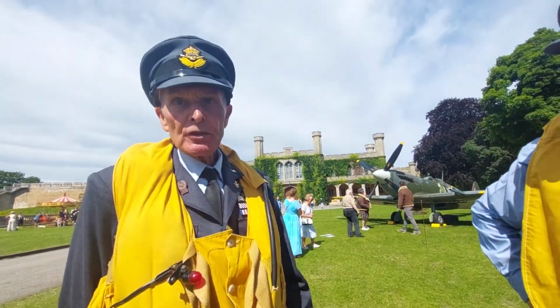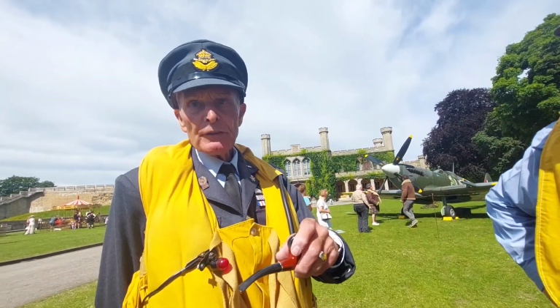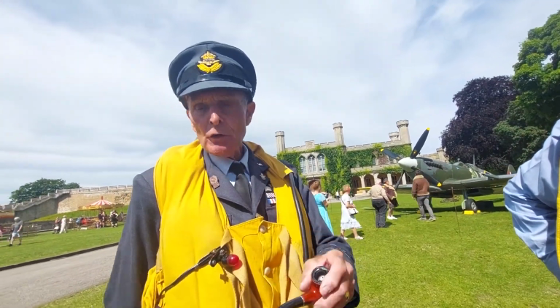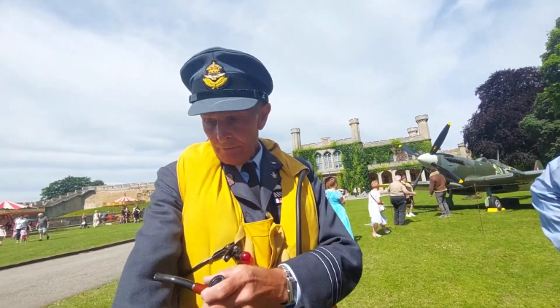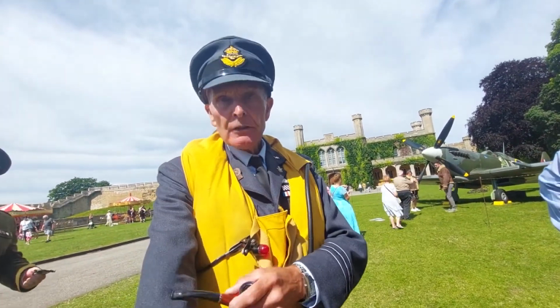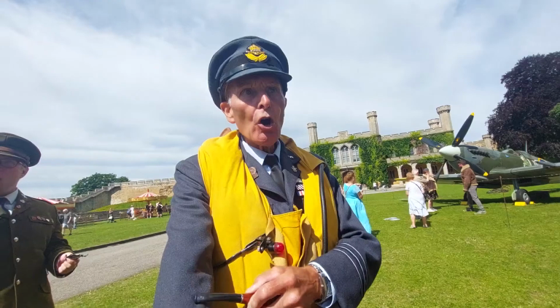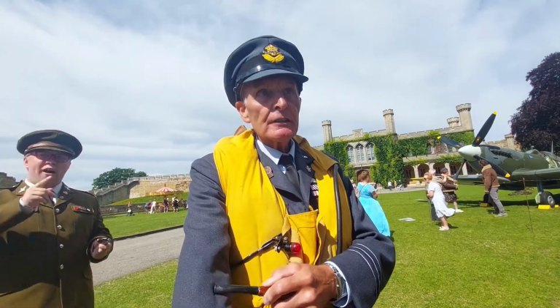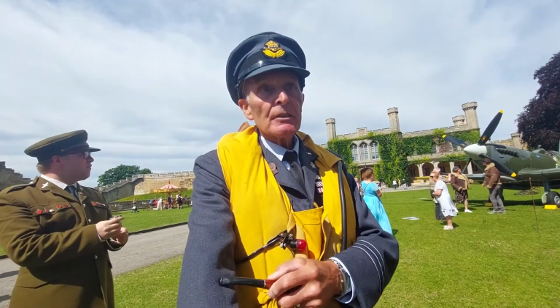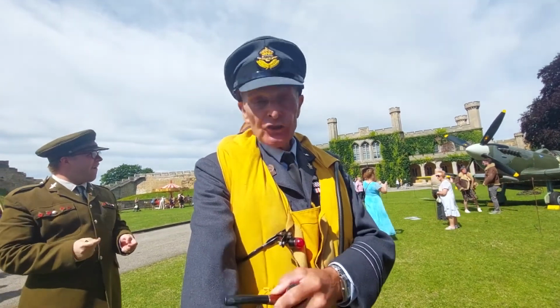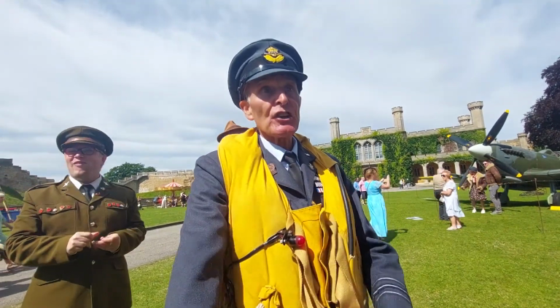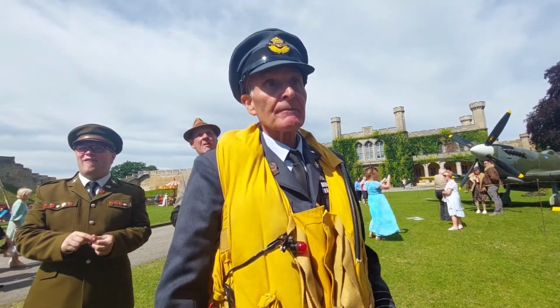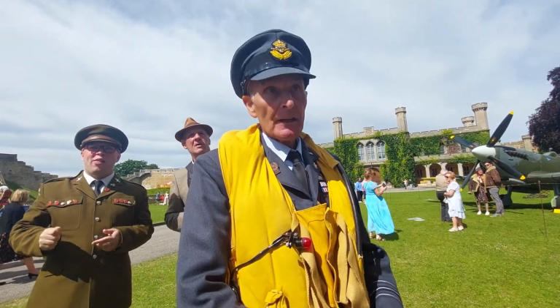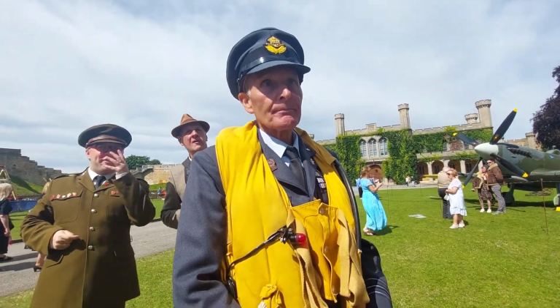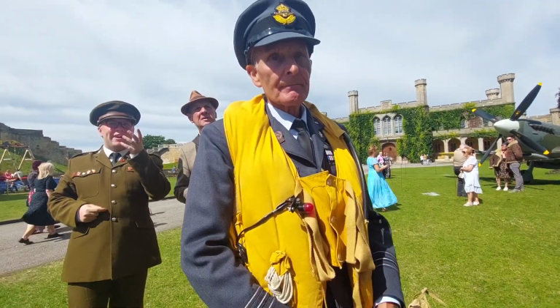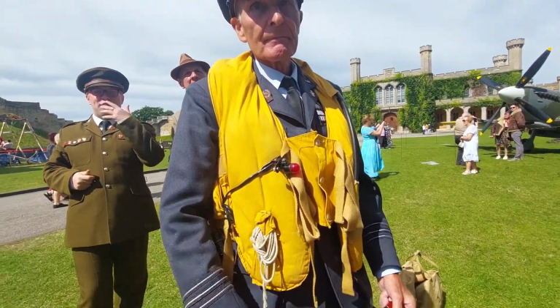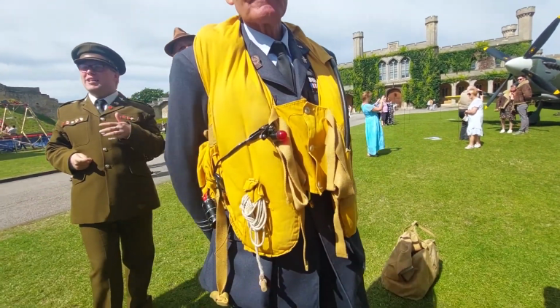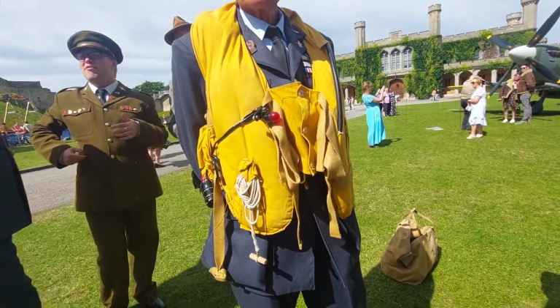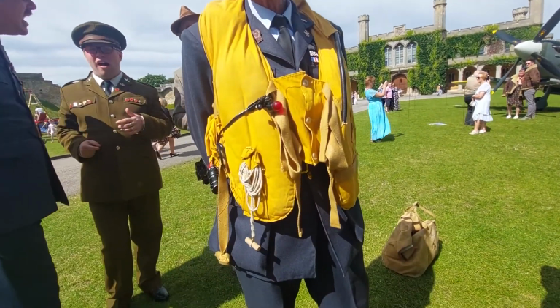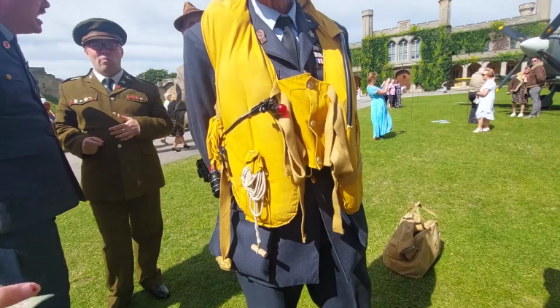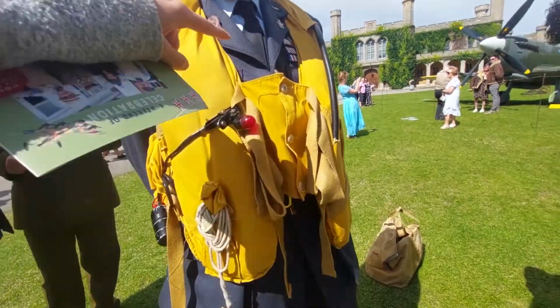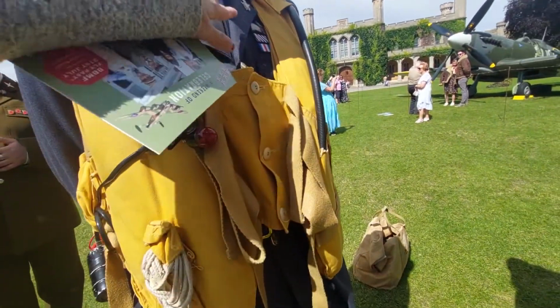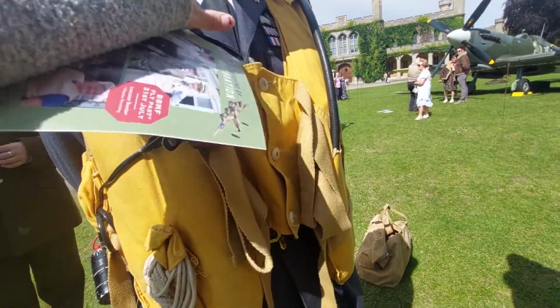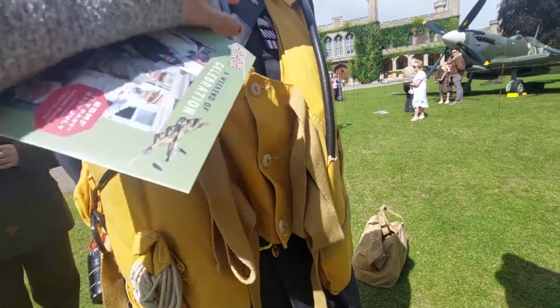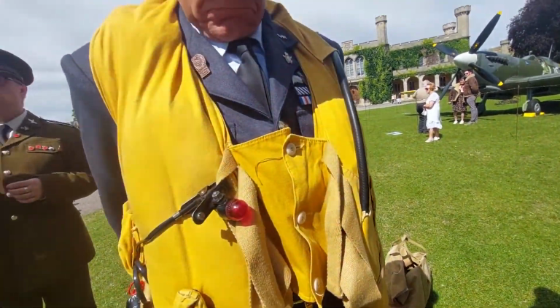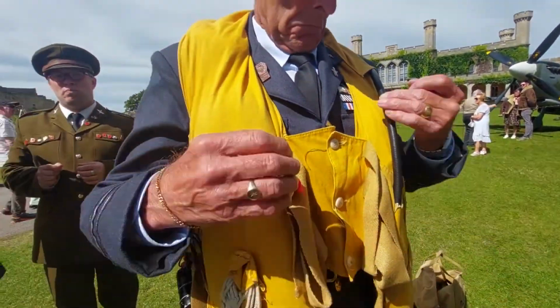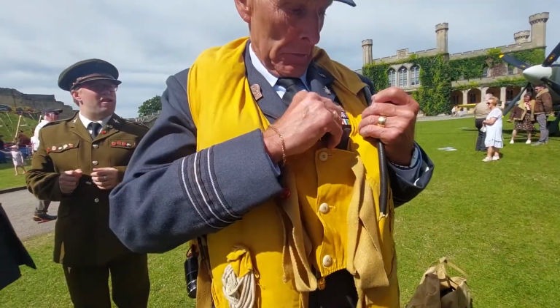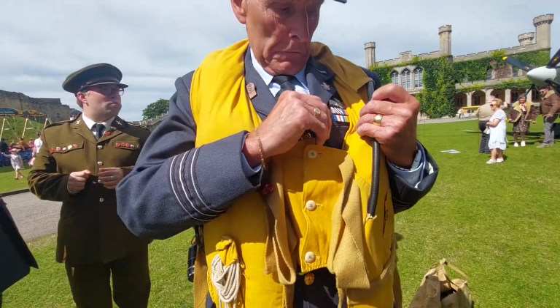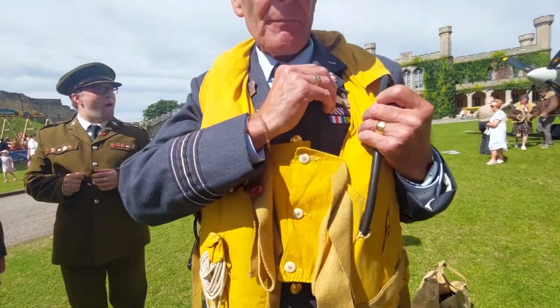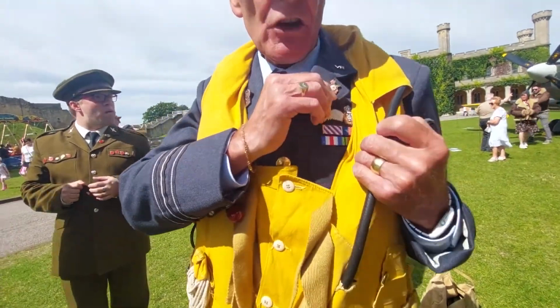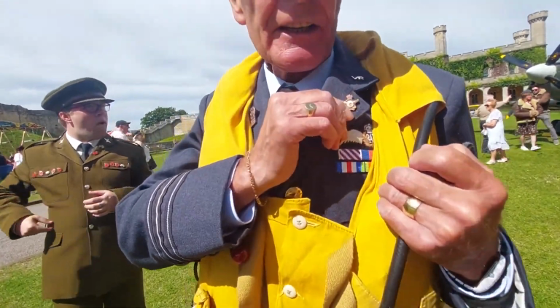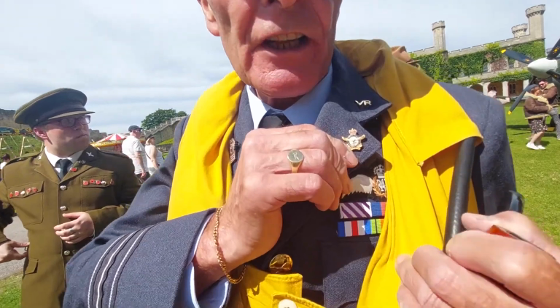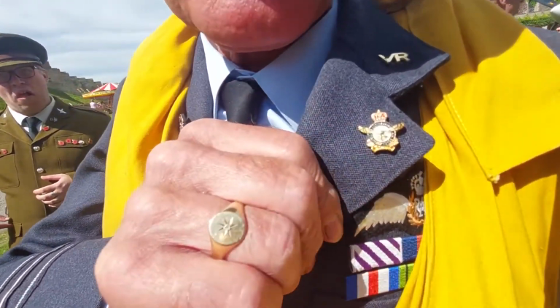Up to 1941, you wore your service dress. And what are your badges?